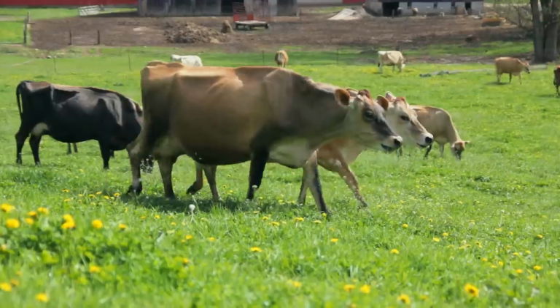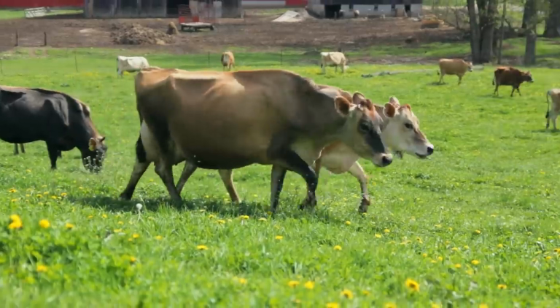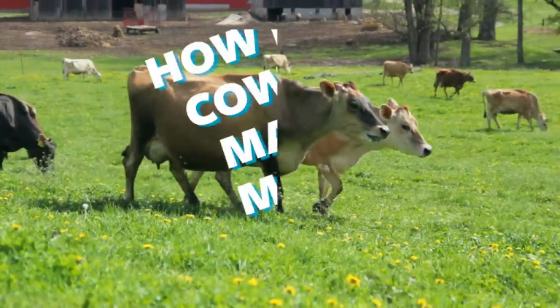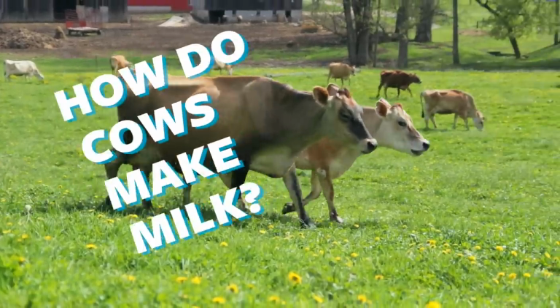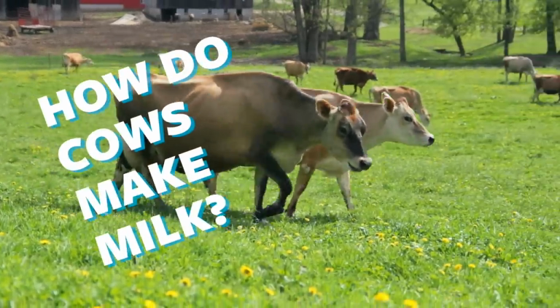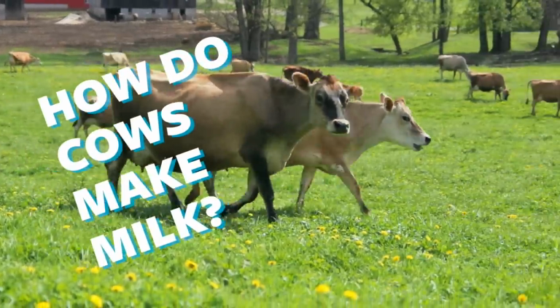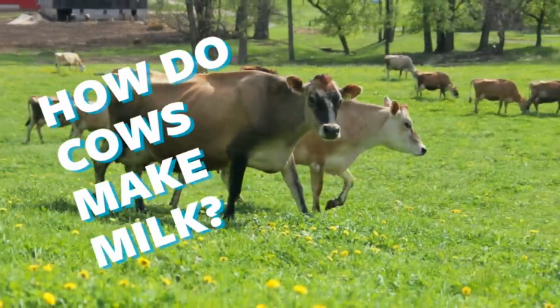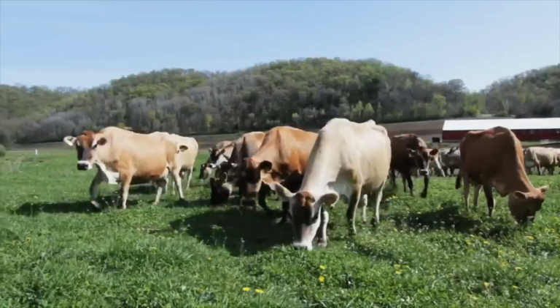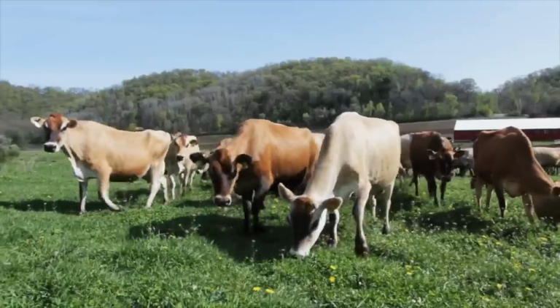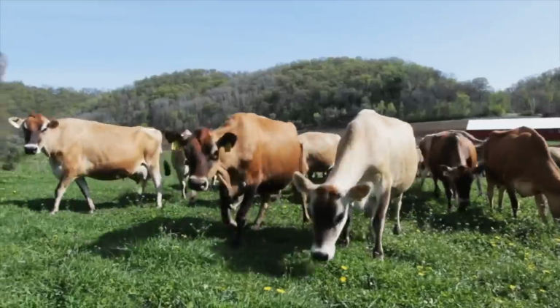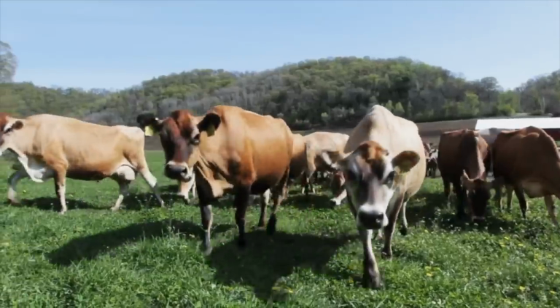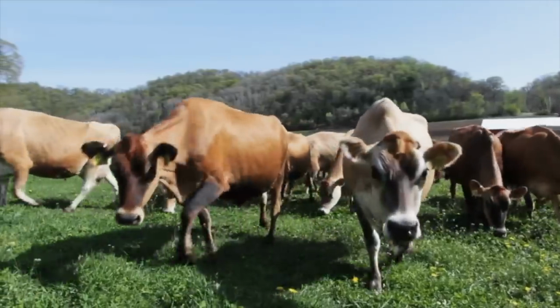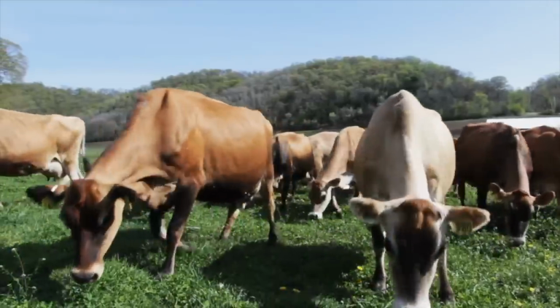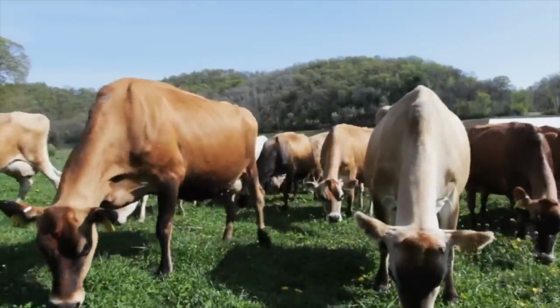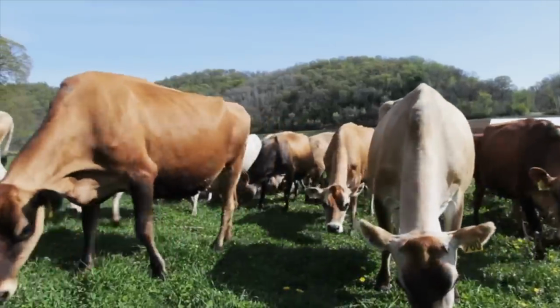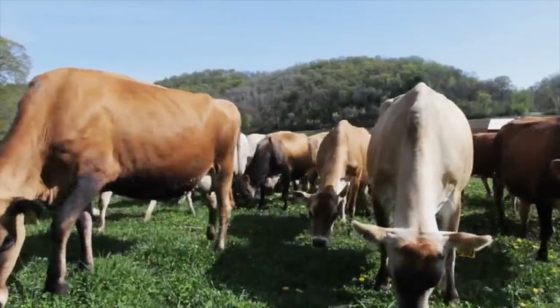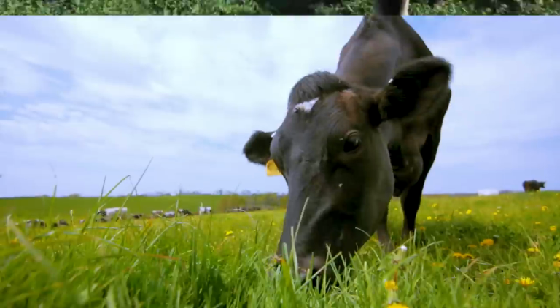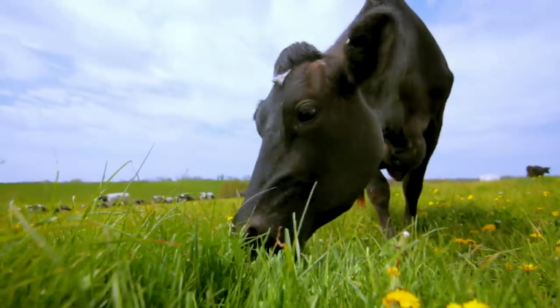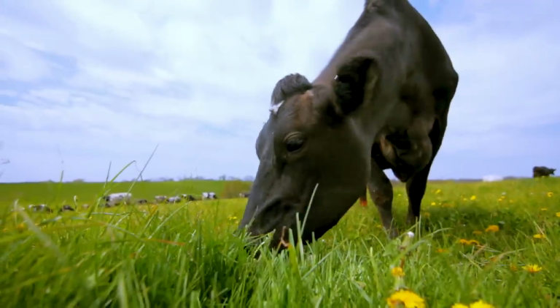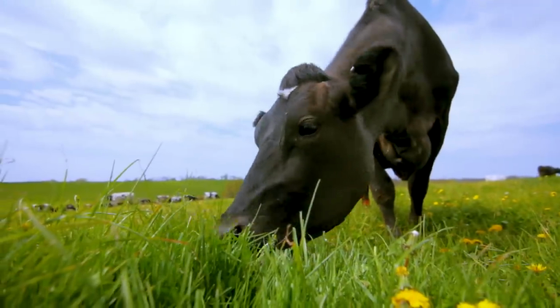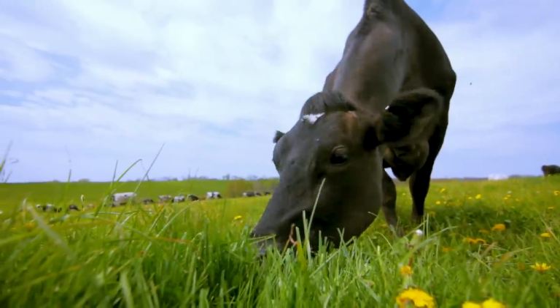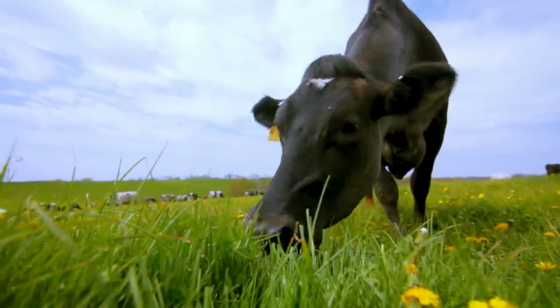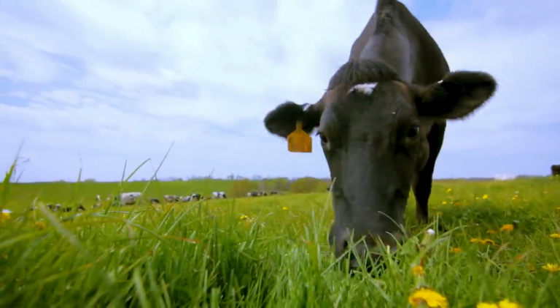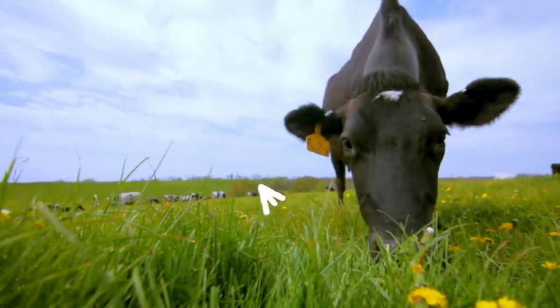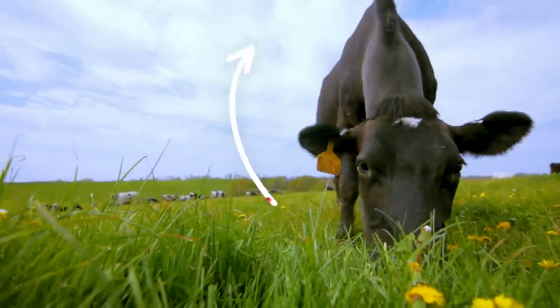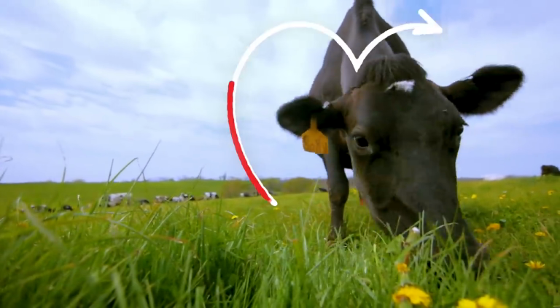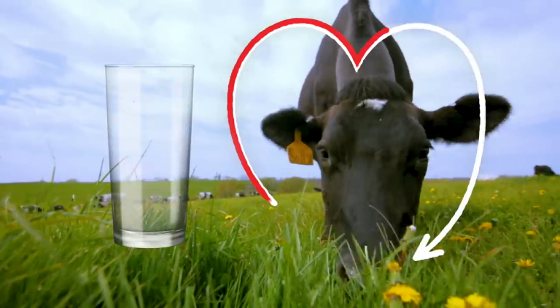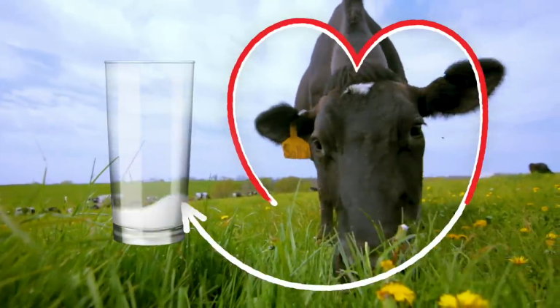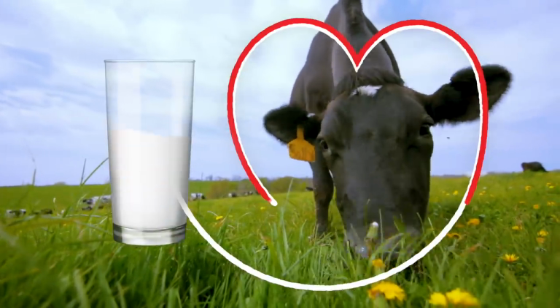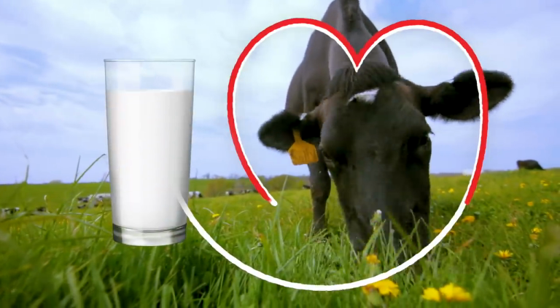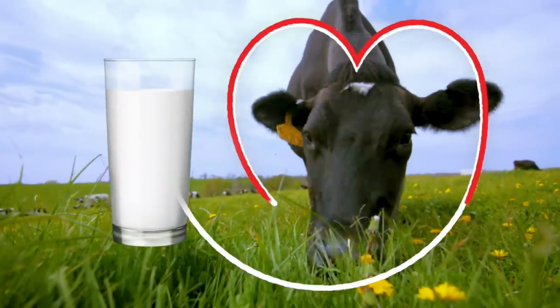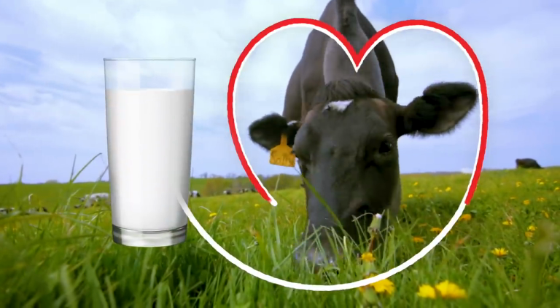Have you ever wondered how cows make milk? Most likely, the milky drink comes from a cow. And the science behind milk's journey from grass to glass is pretty amazing.